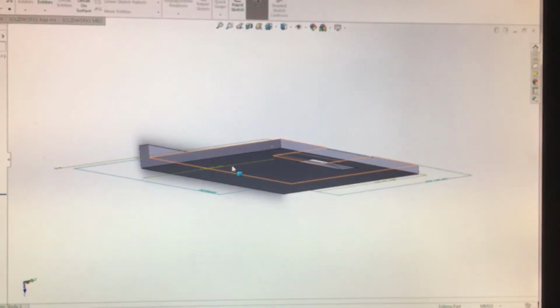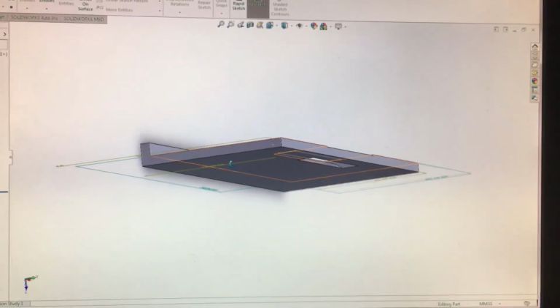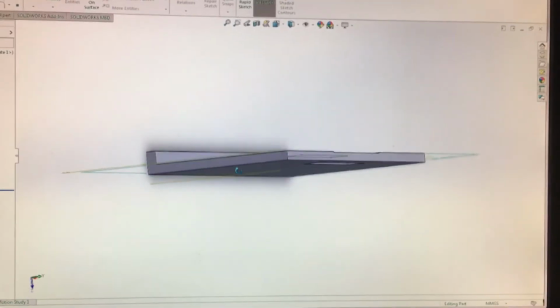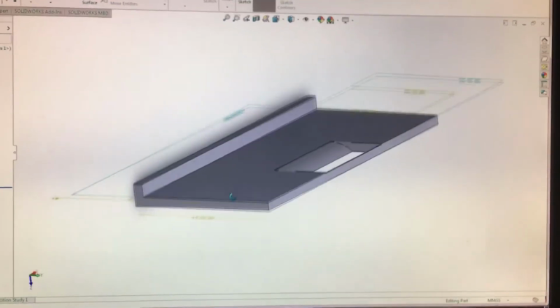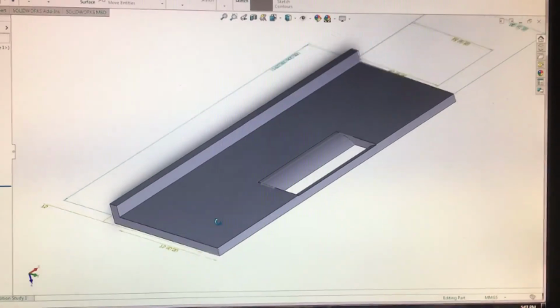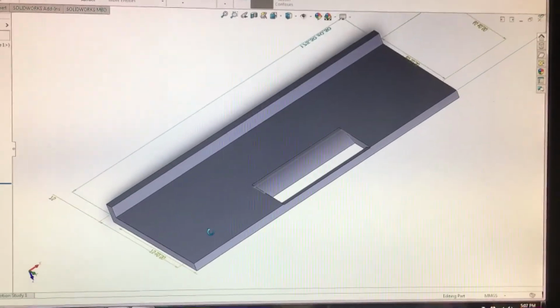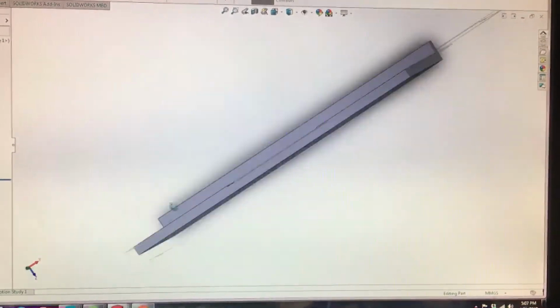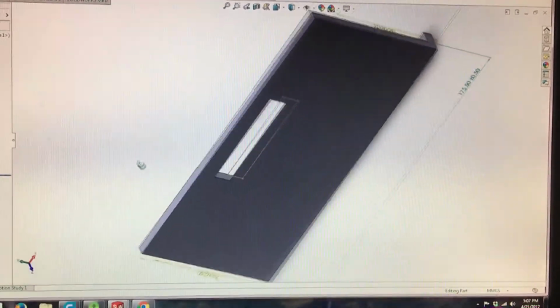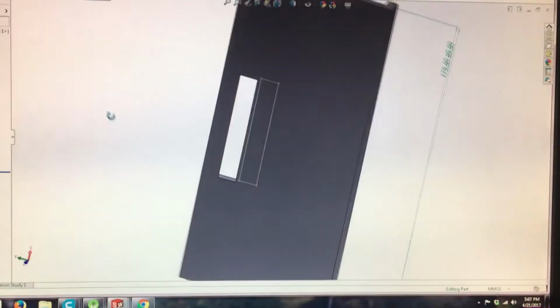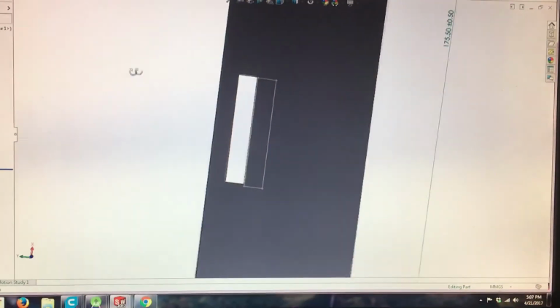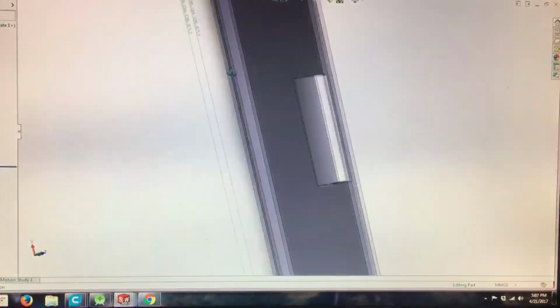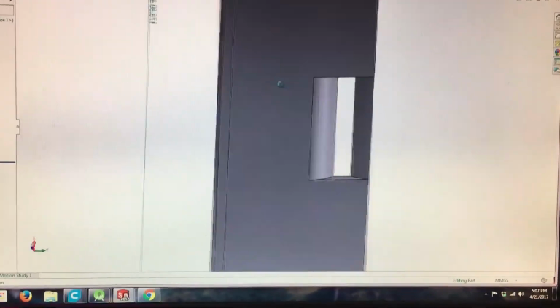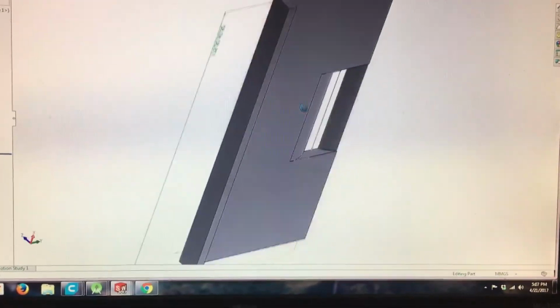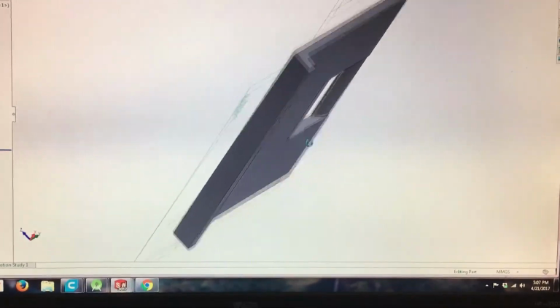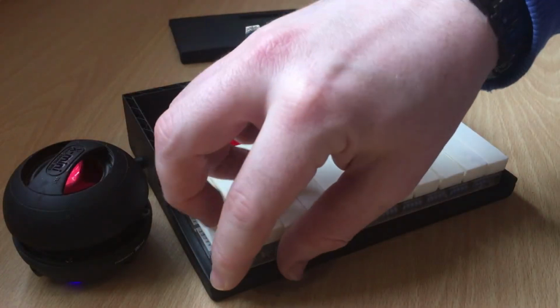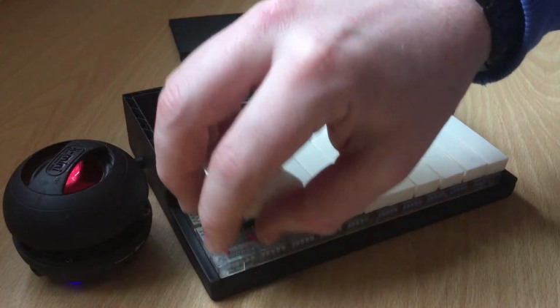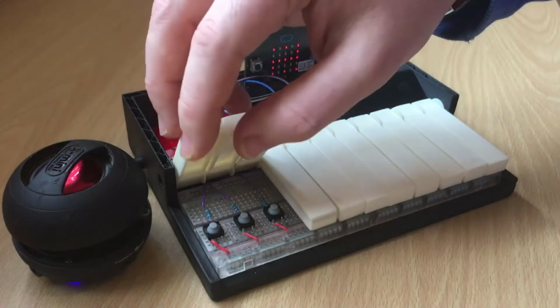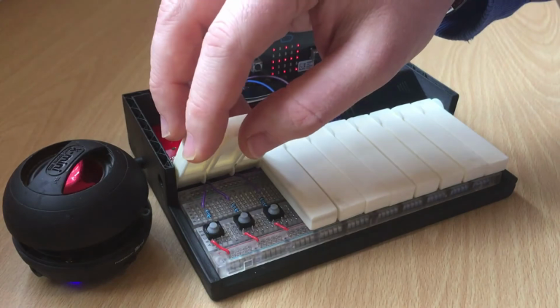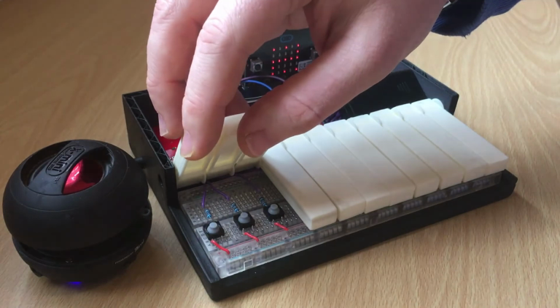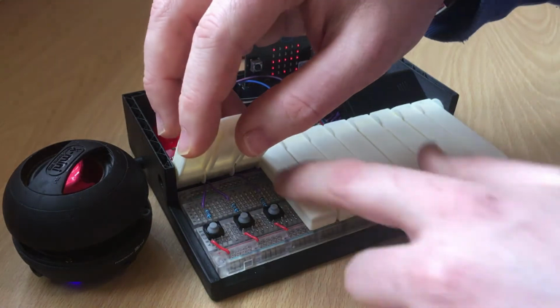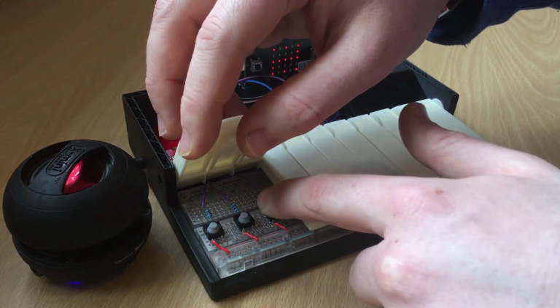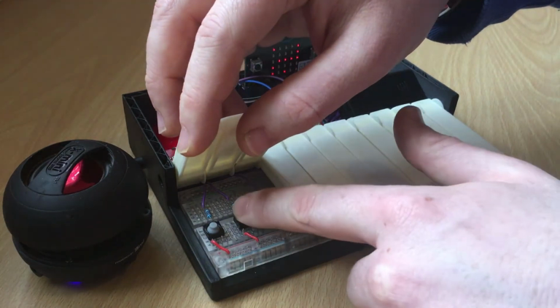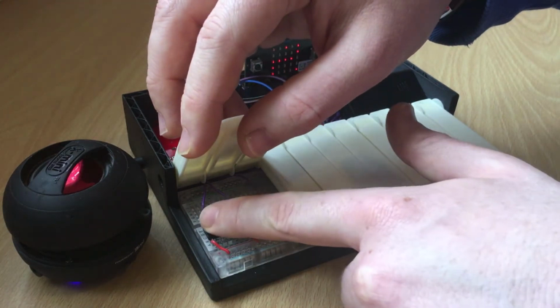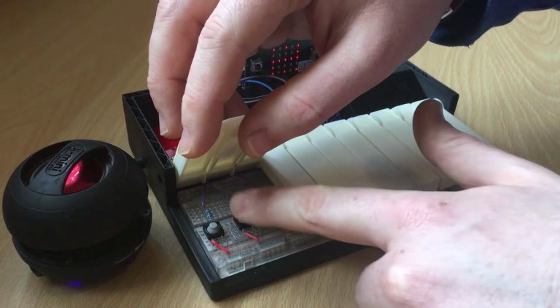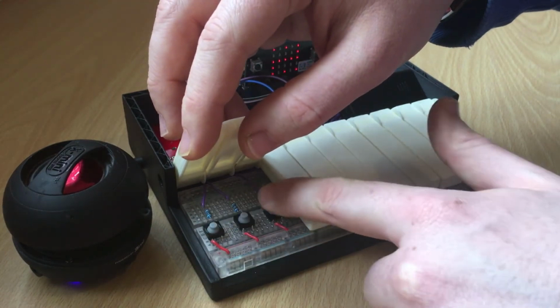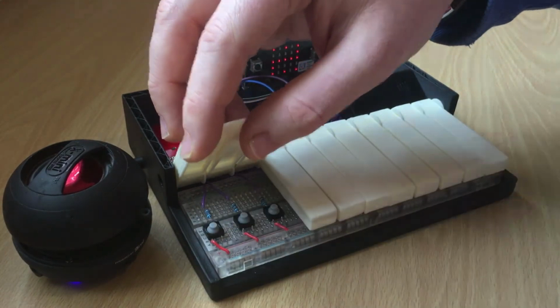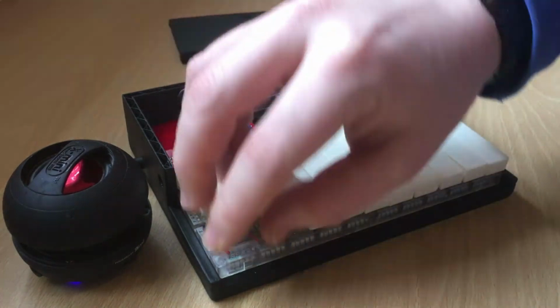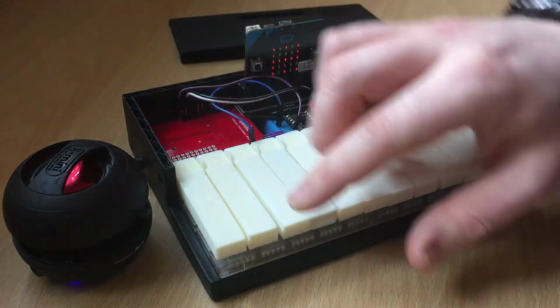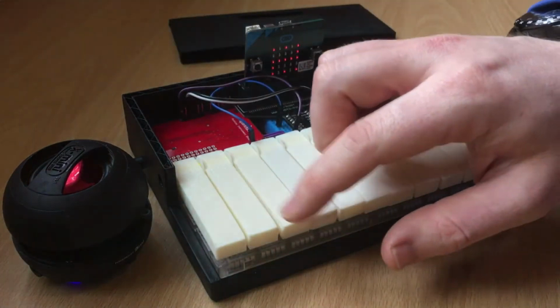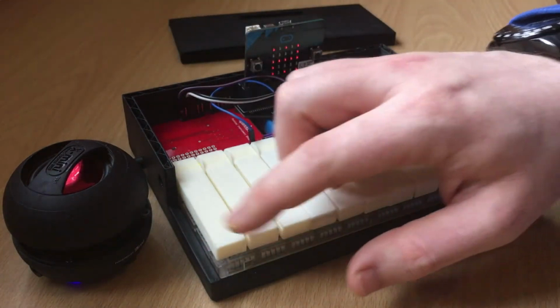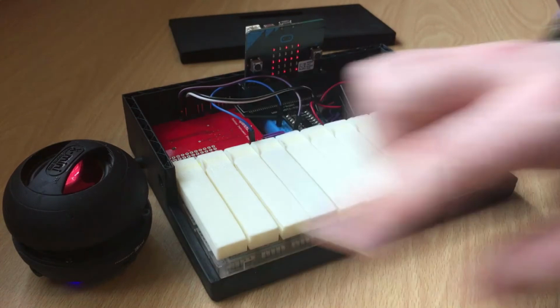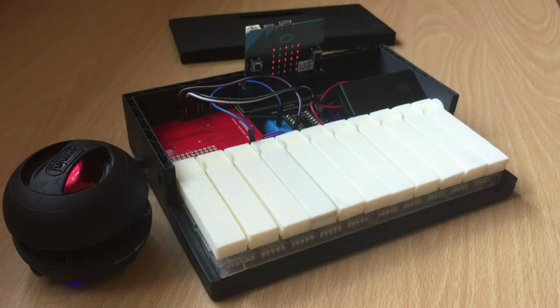This is the lid section — just a quick rotation so you can see all the details. And if you look under the keys you can see essentially how it works: these soft buttons are pushed when the keys are pressed.